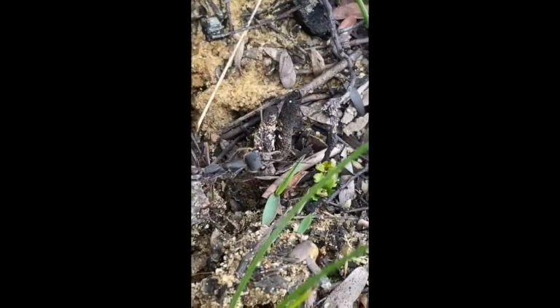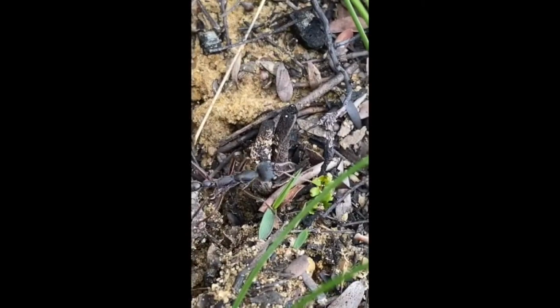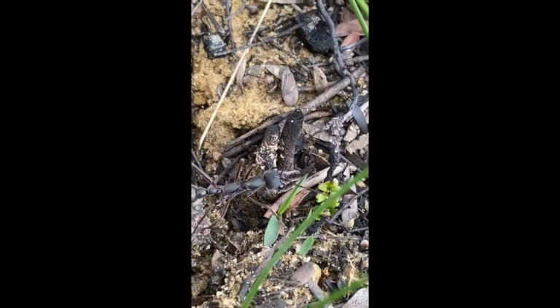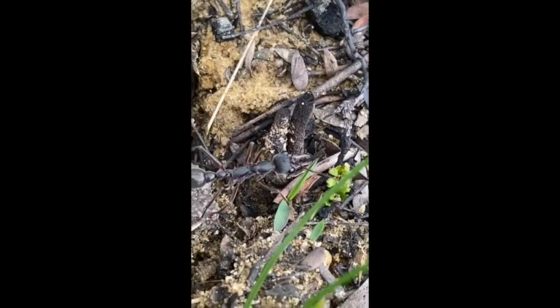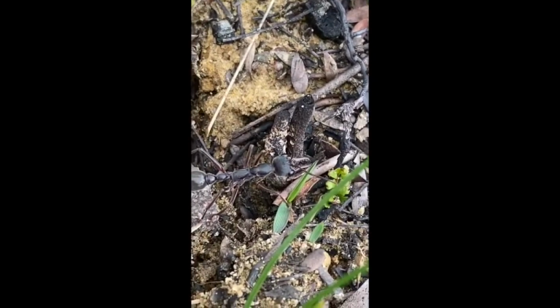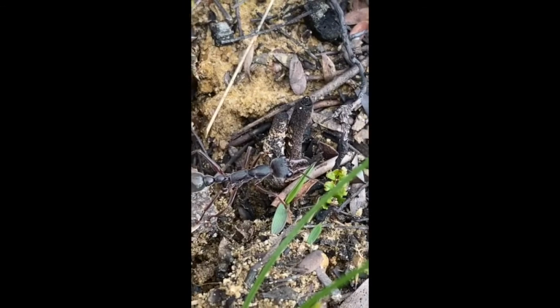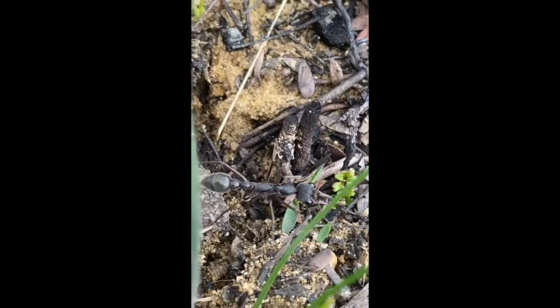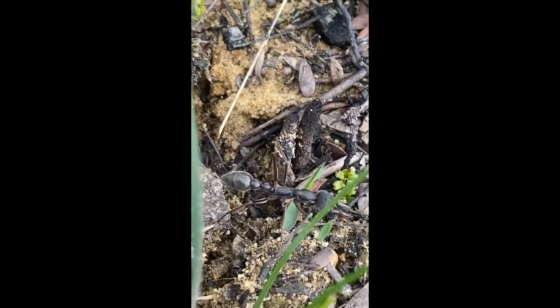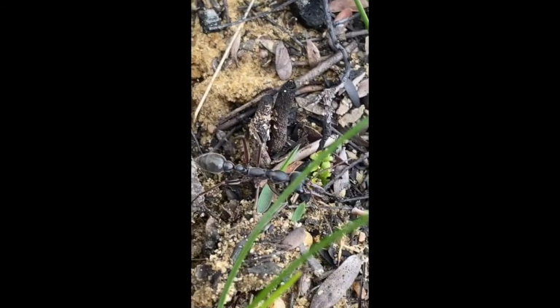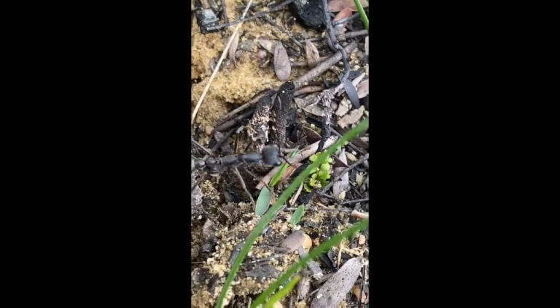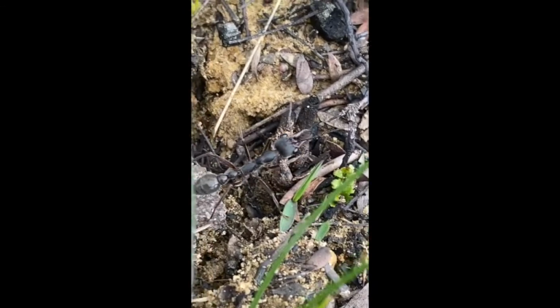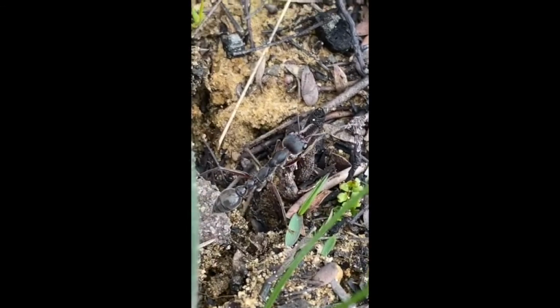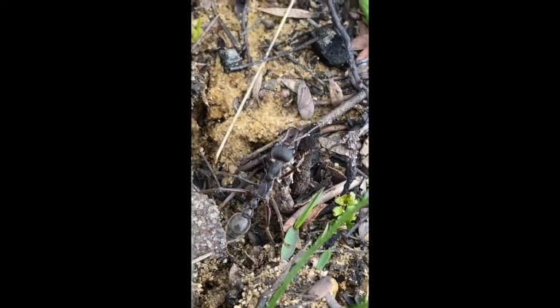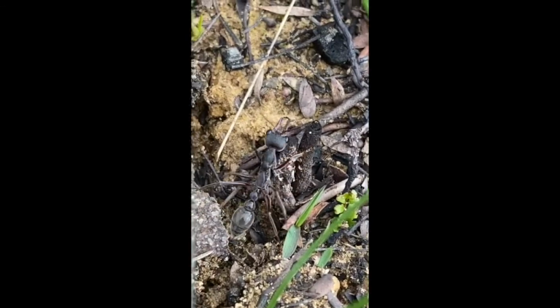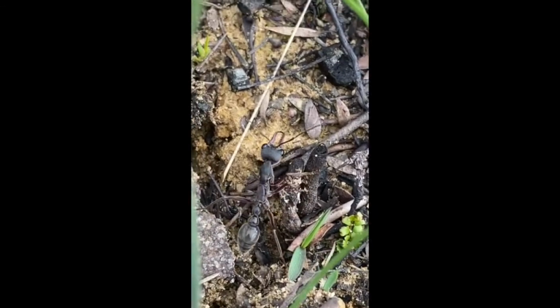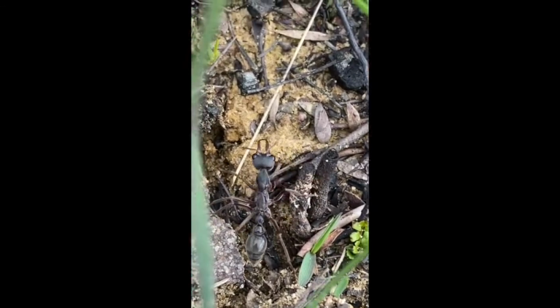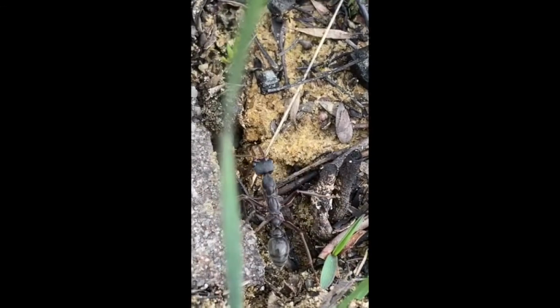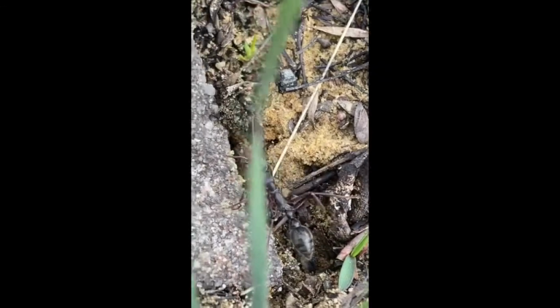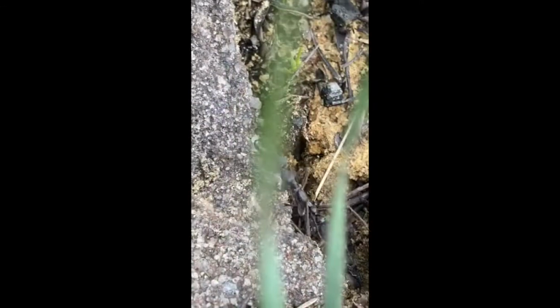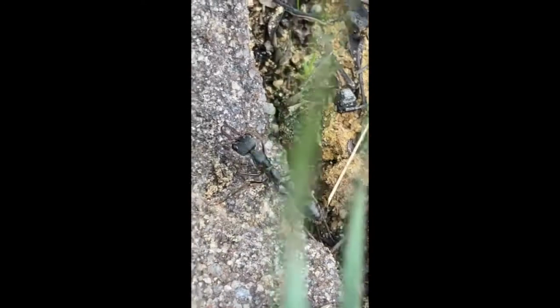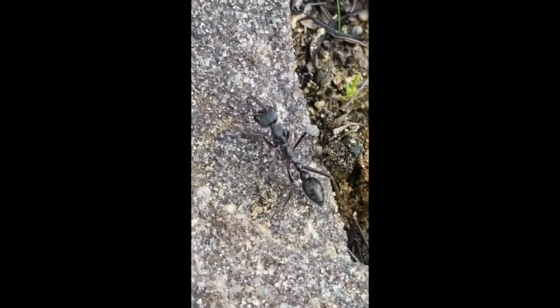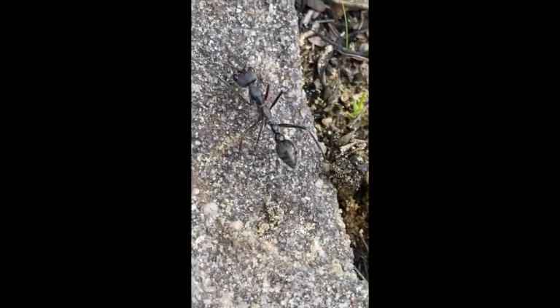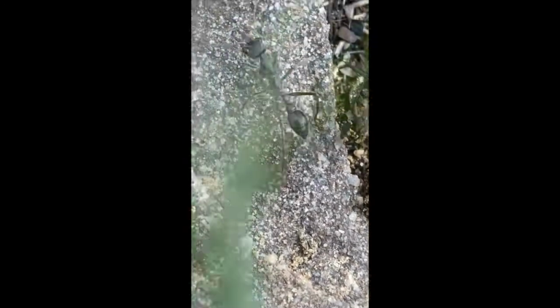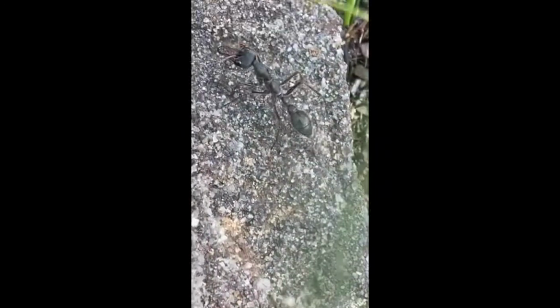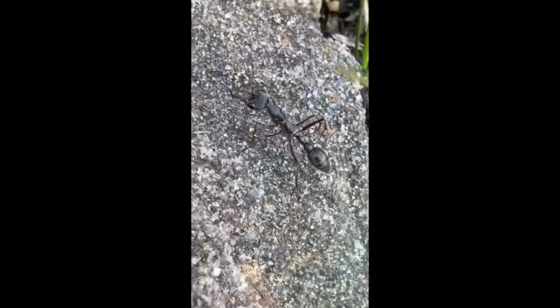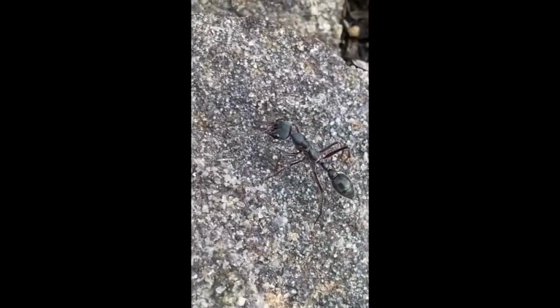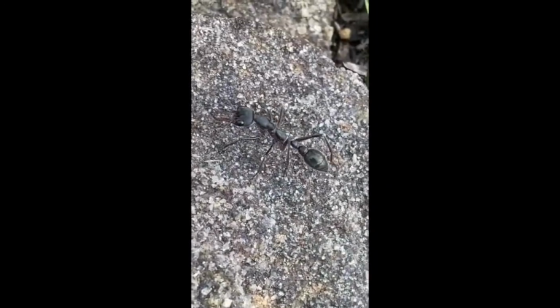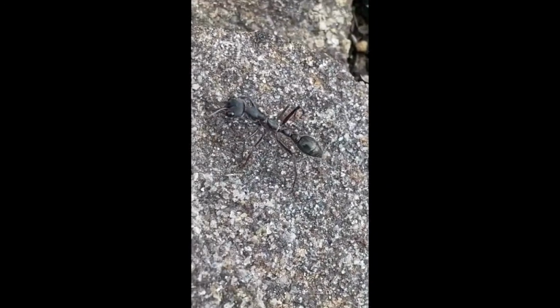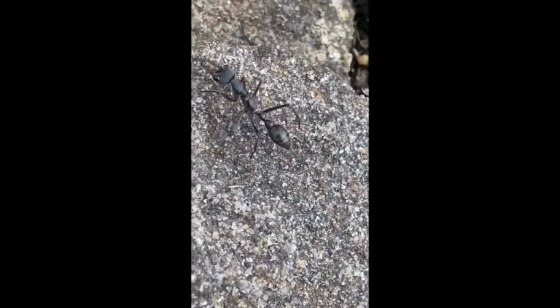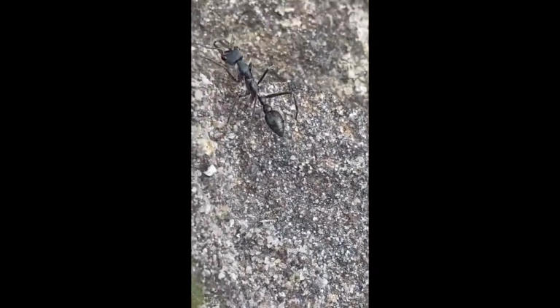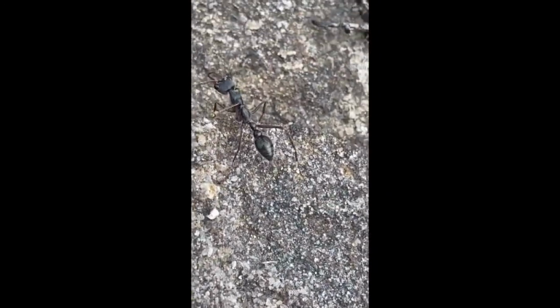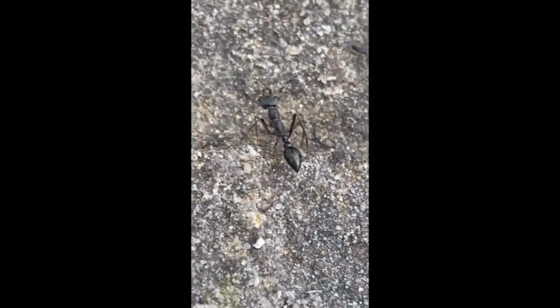Bull ants do sound like quite aggressive and nasty ants out to get you, but you might find that bull ants are actually quite soft and curious creatures at times.